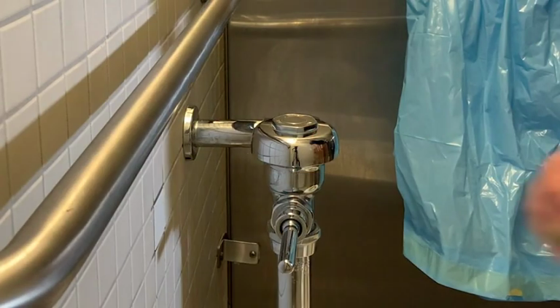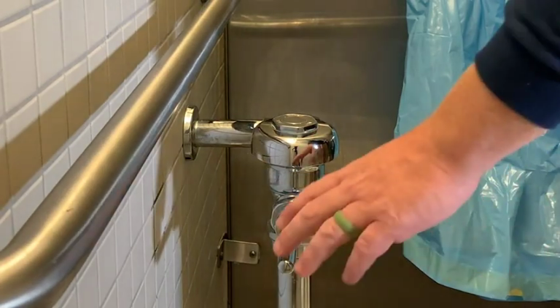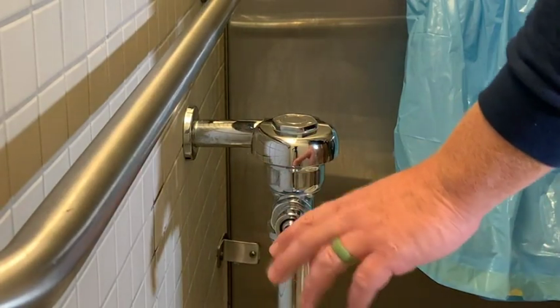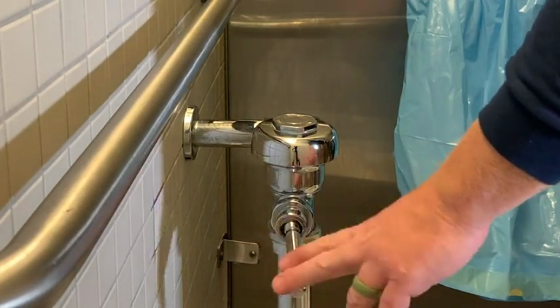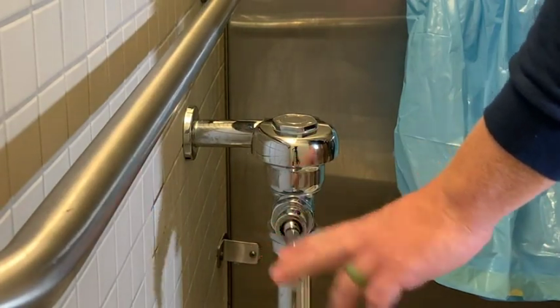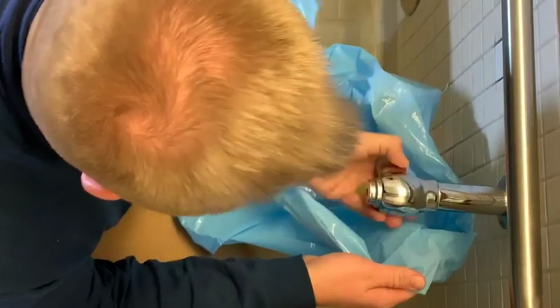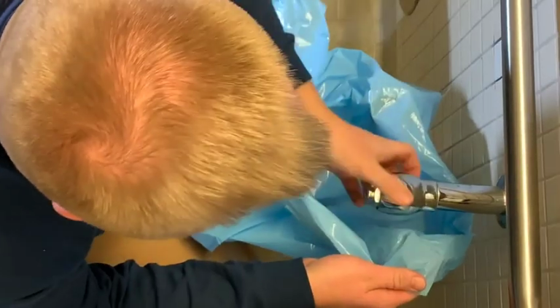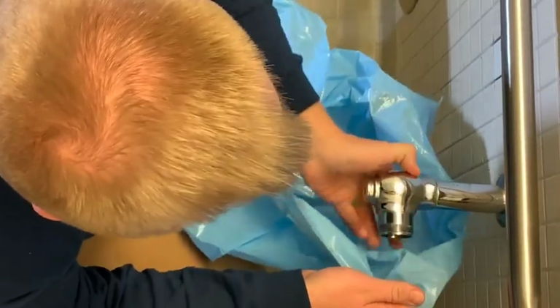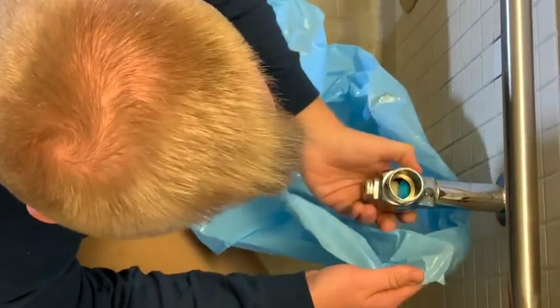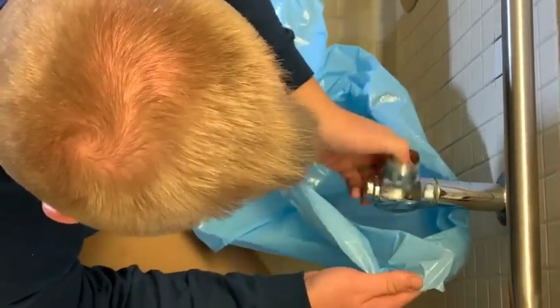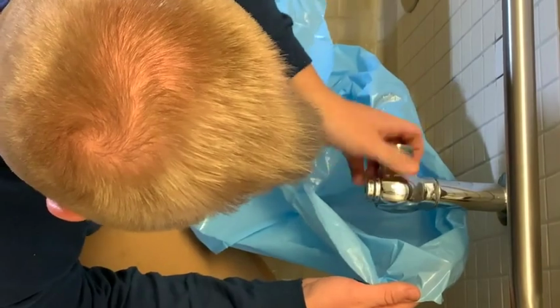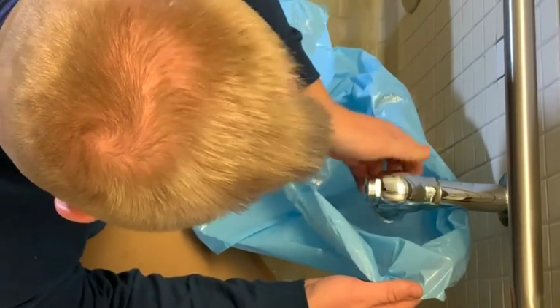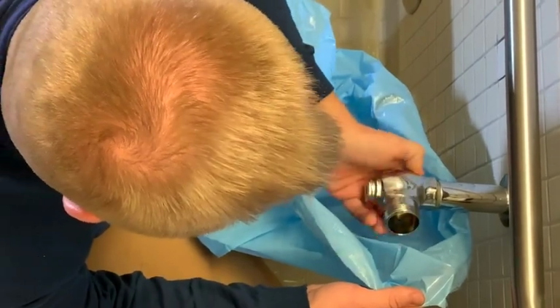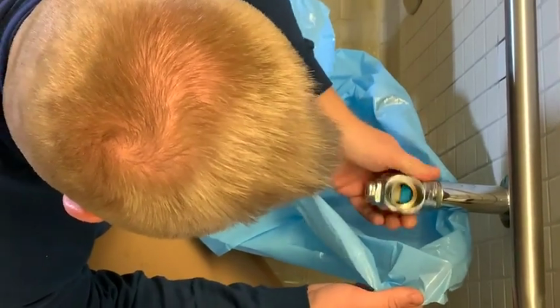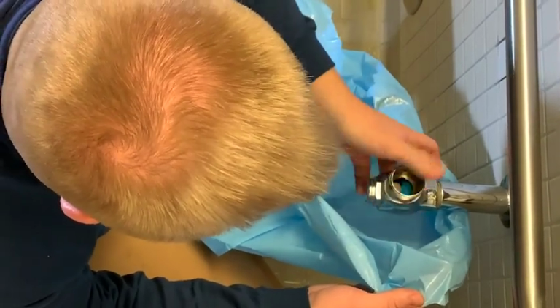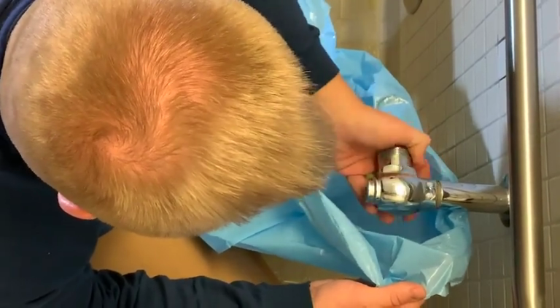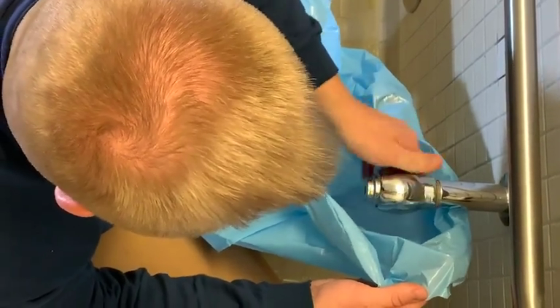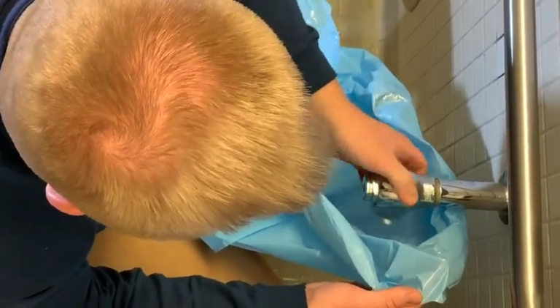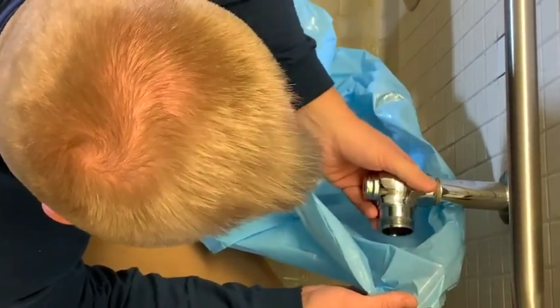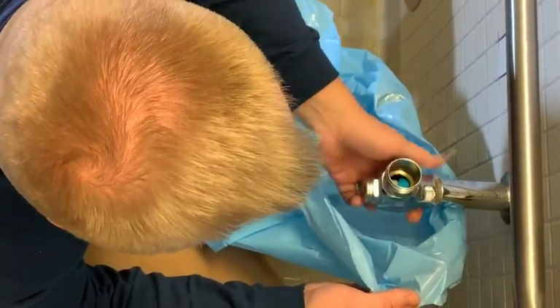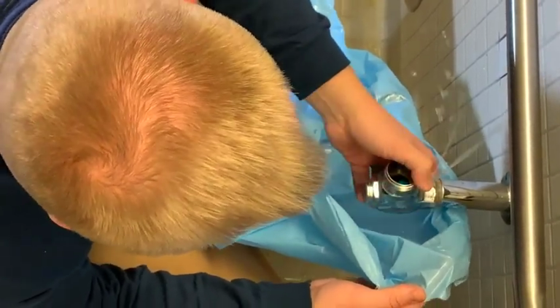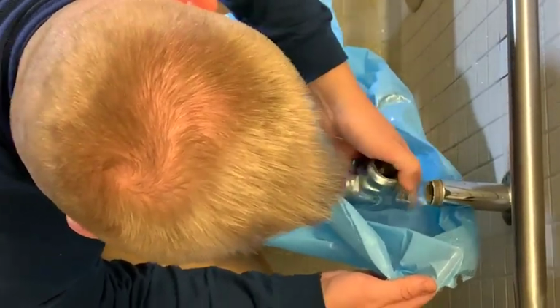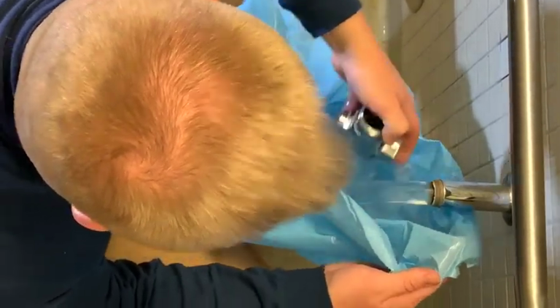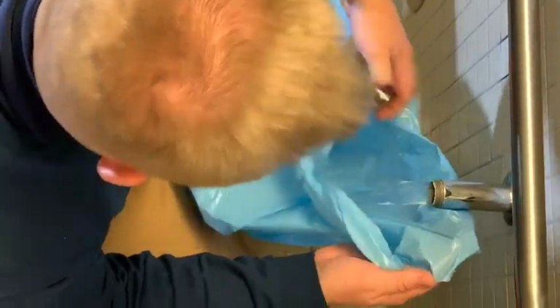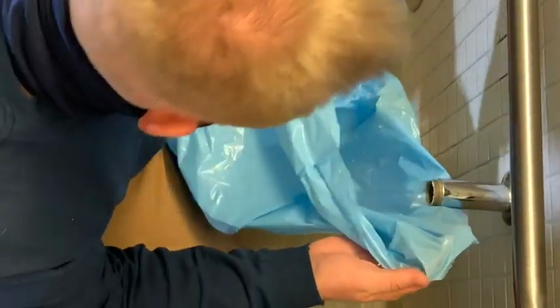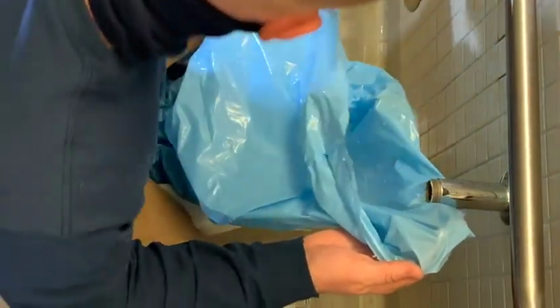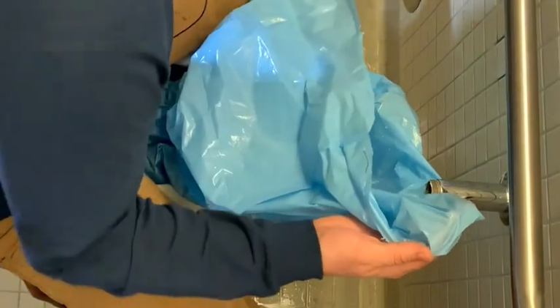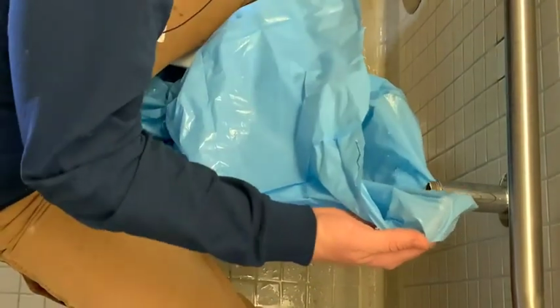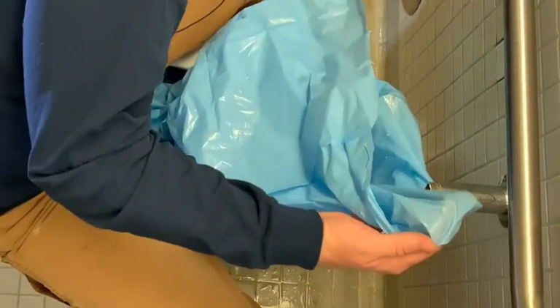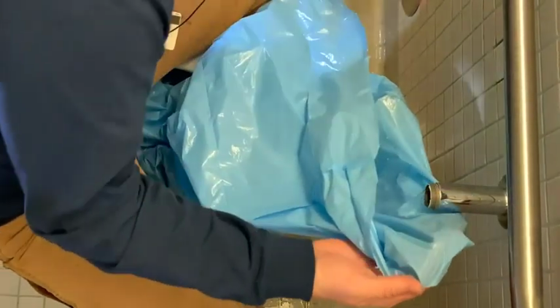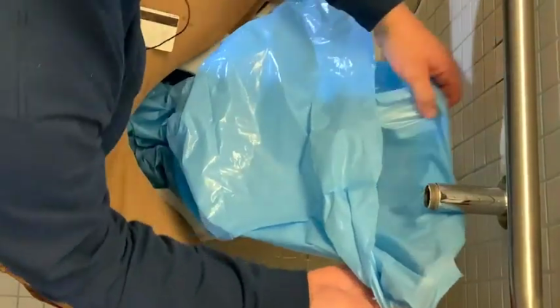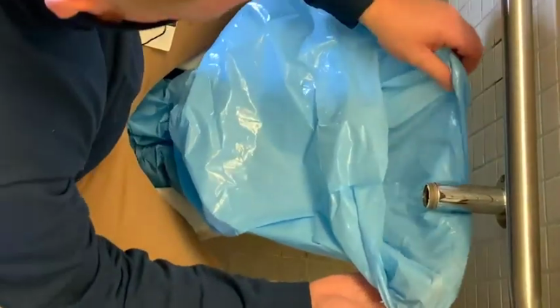To date, all commercial flush valves use a globe valve-designed control stop with a rubber back check. Often, these checks break down in as few as three to five years after installation.